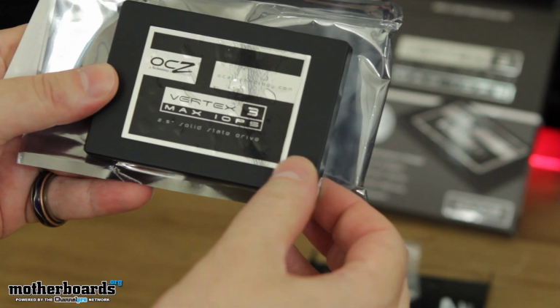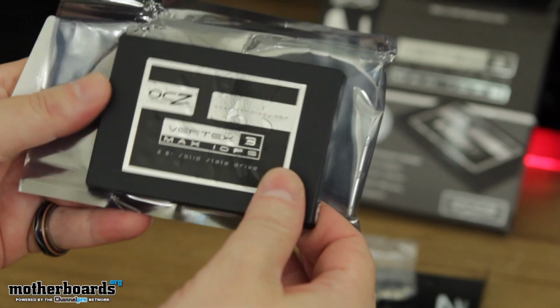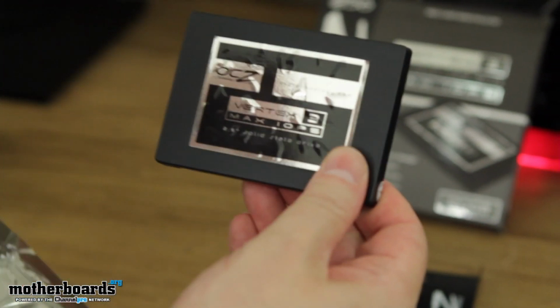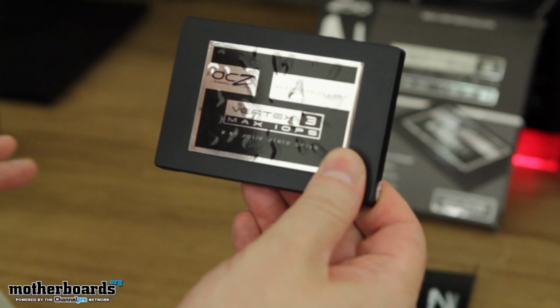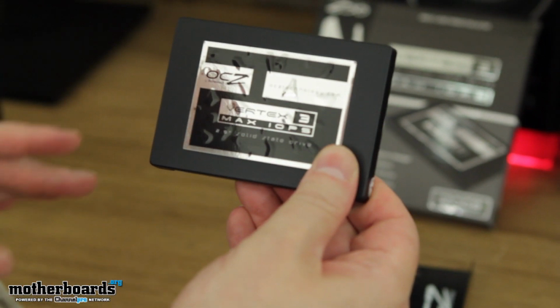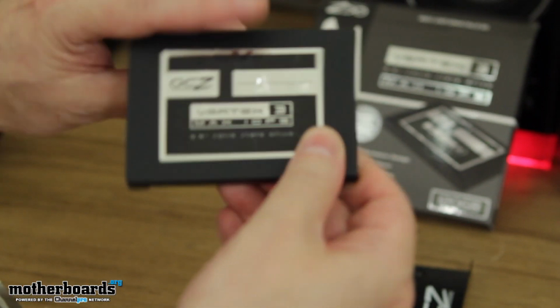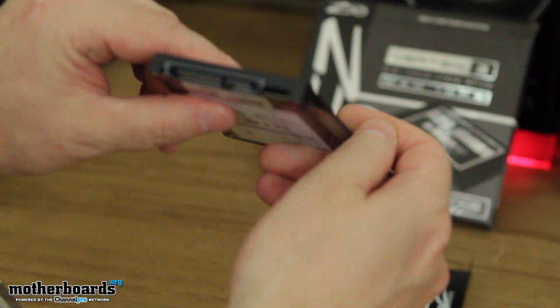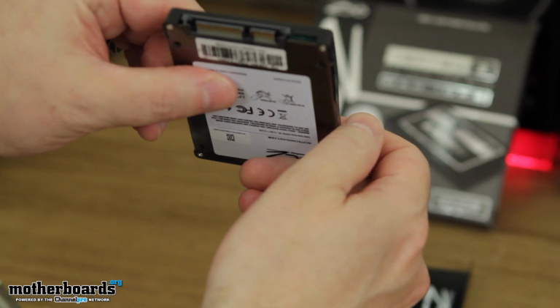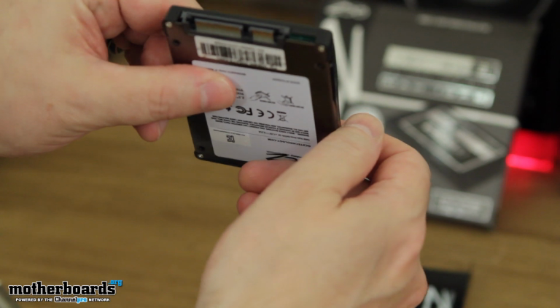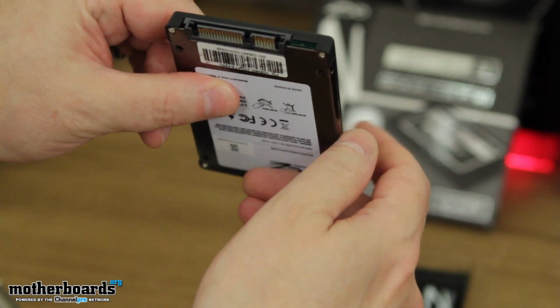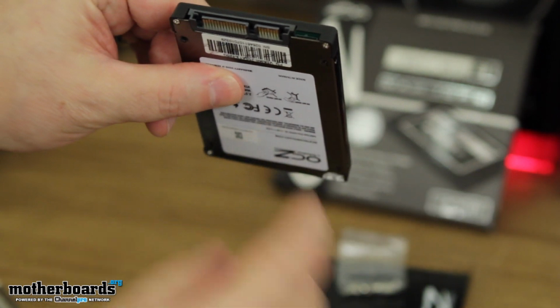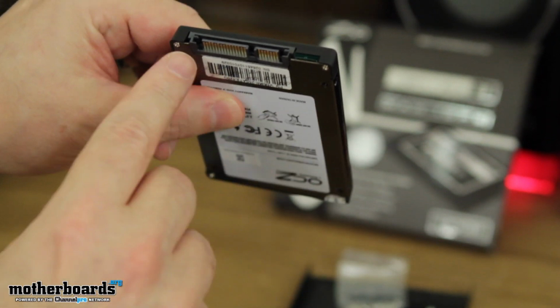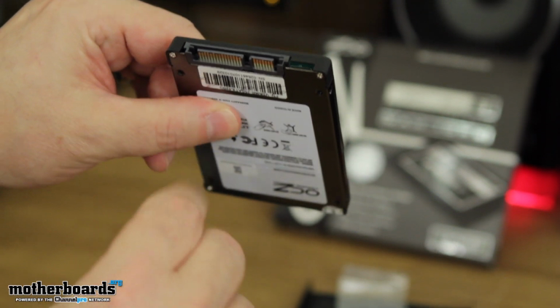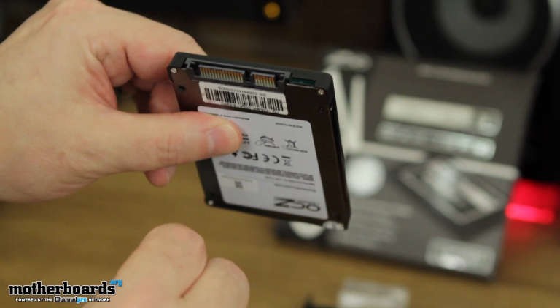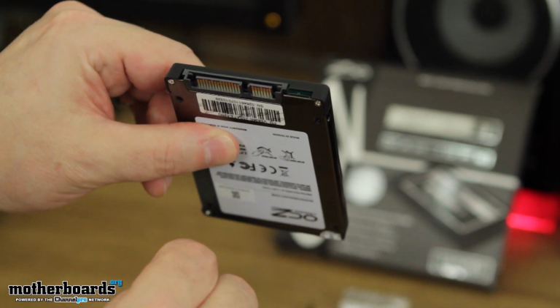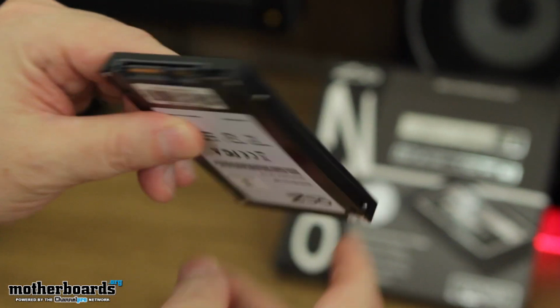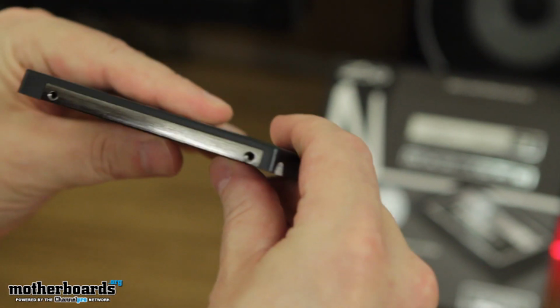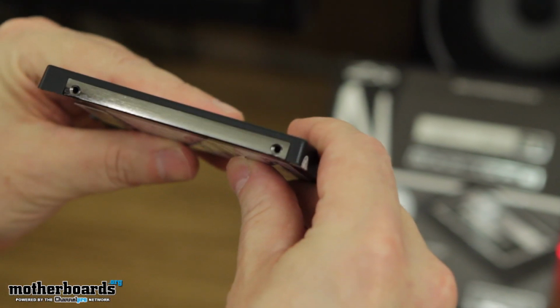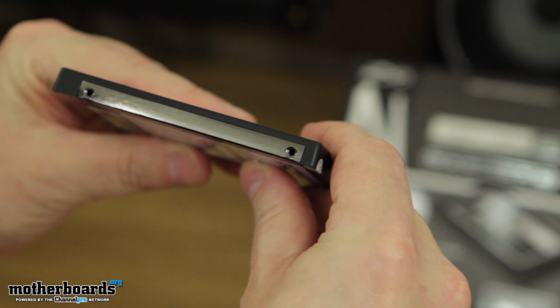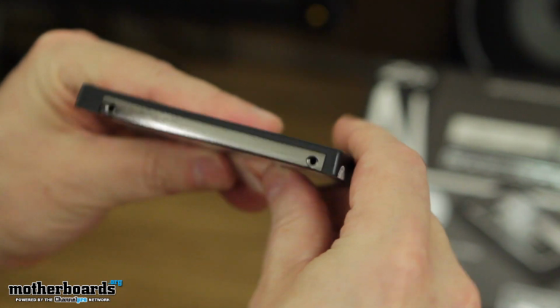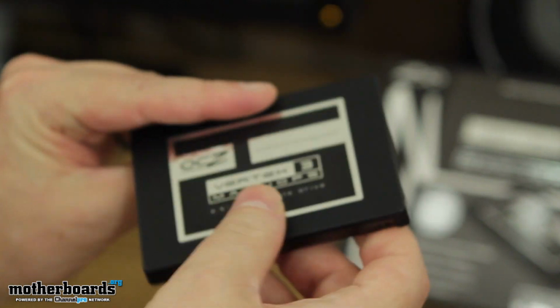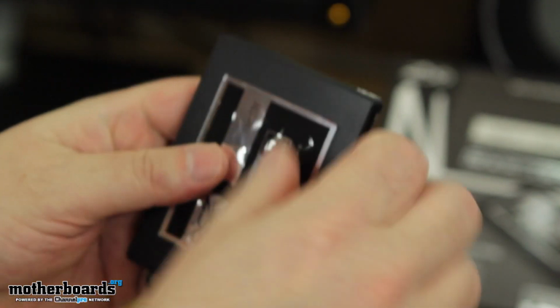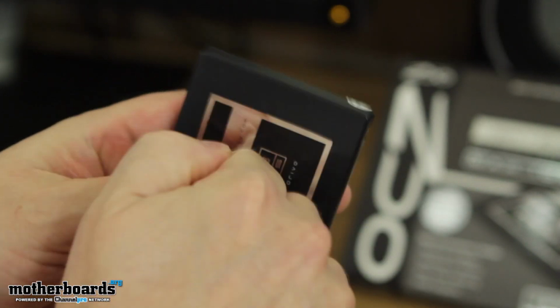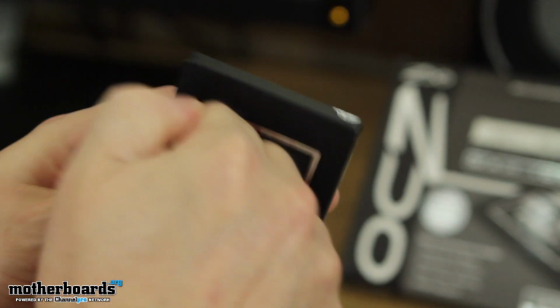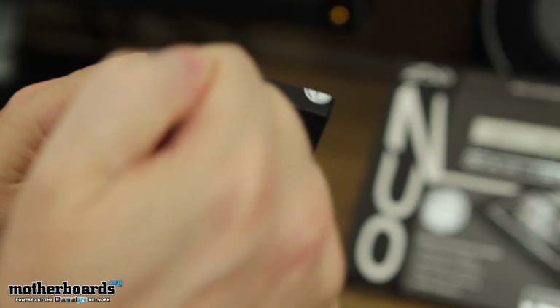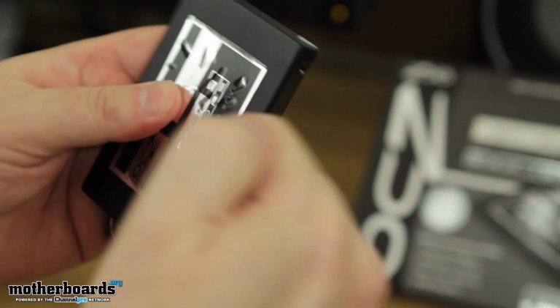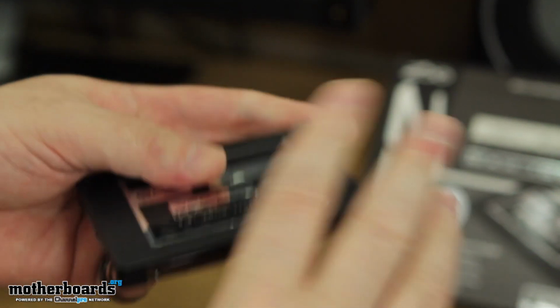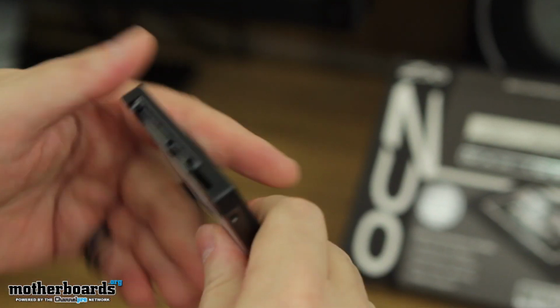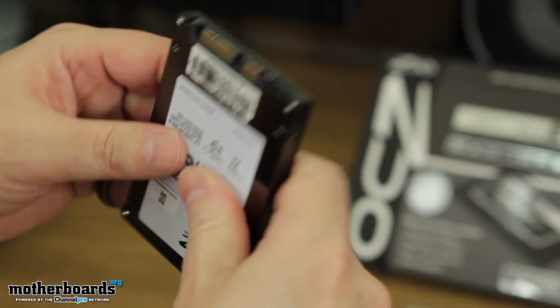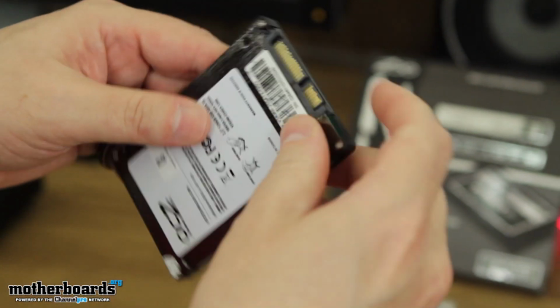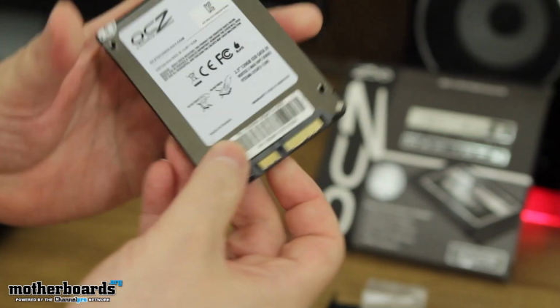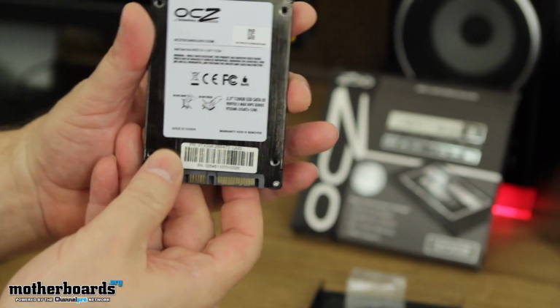It's pretty cool. So, see that? Flip it around — you can see all the controllers right here. You've got your SATA and your power connectors. Very thin, just like most SSDs. Very good solid steel design all the way around. Let's take a look at the back of it.